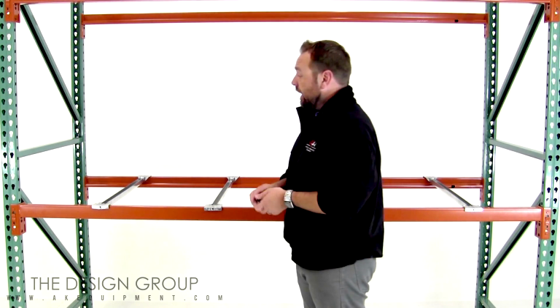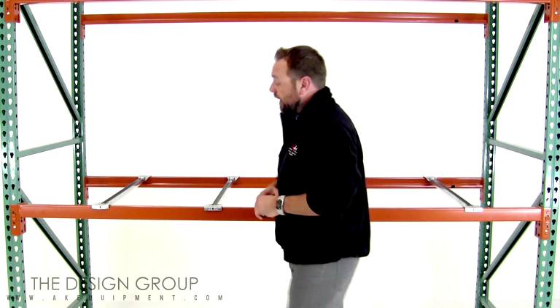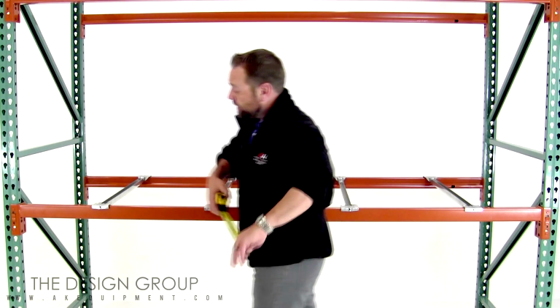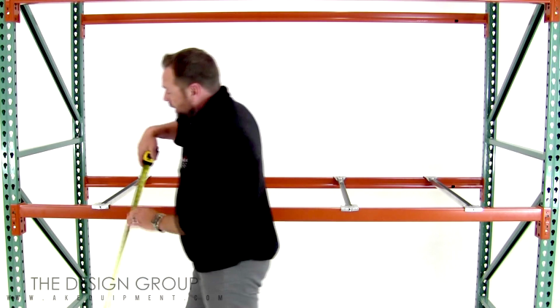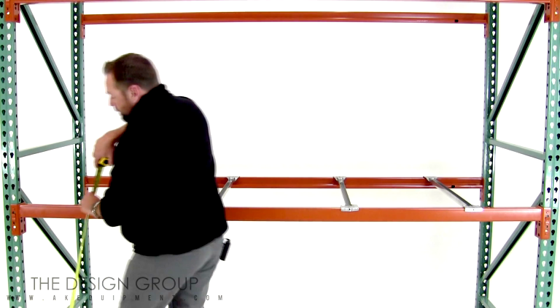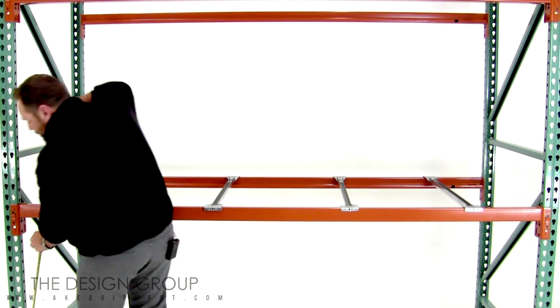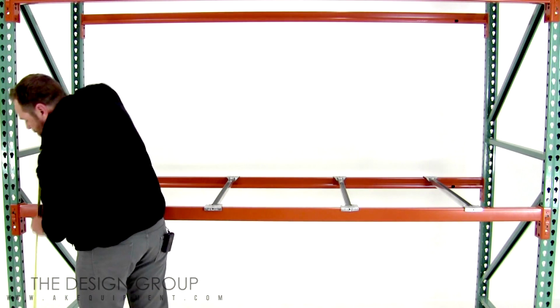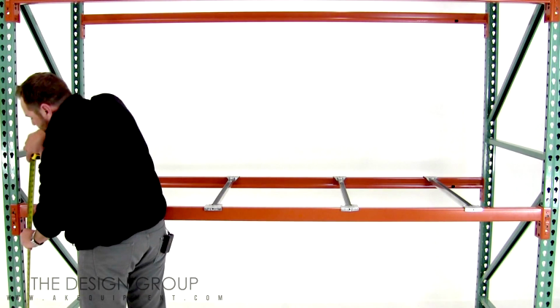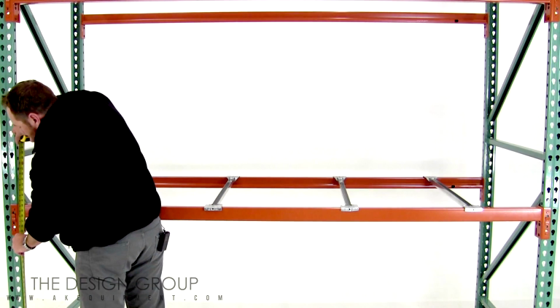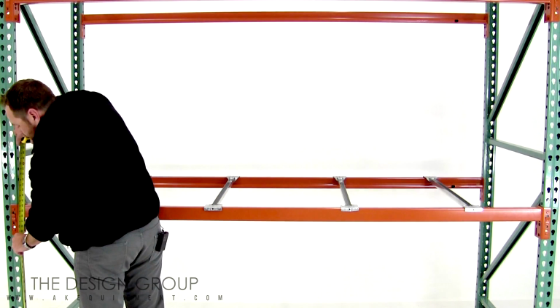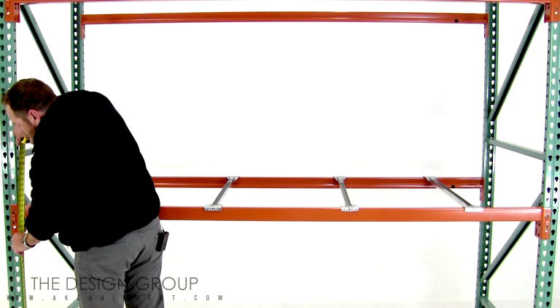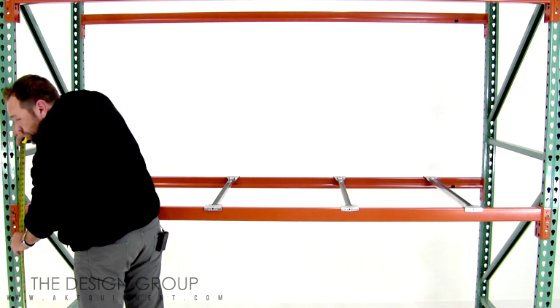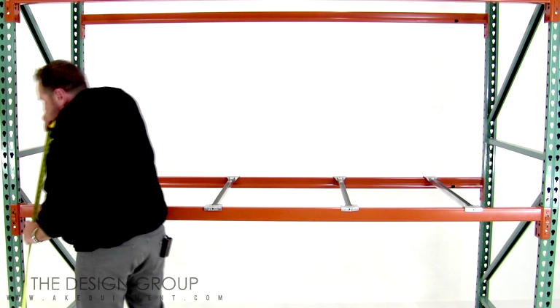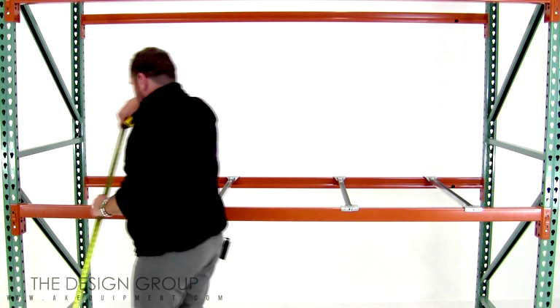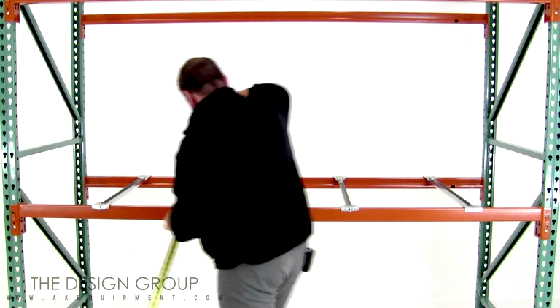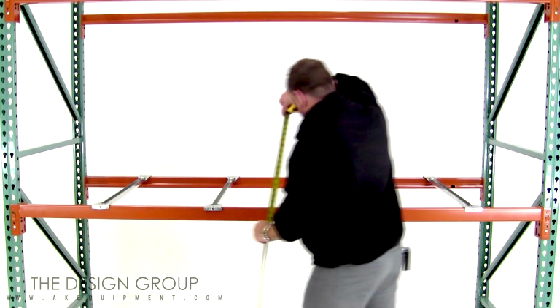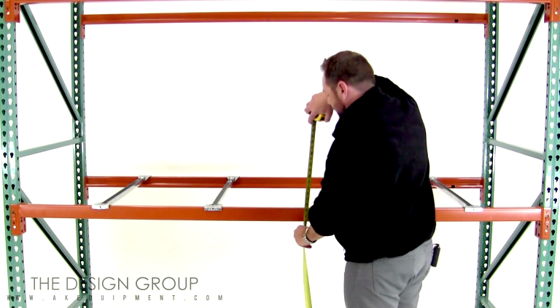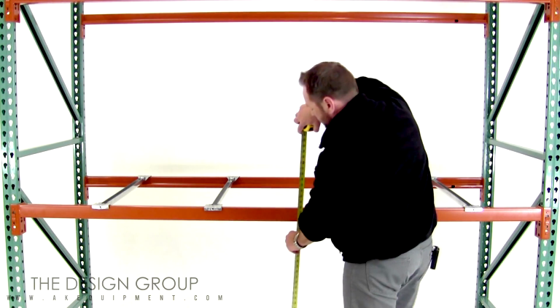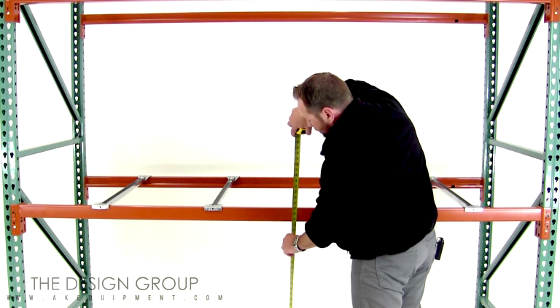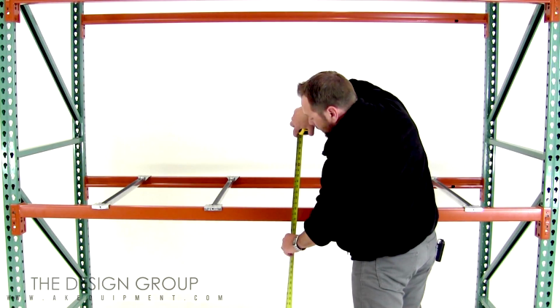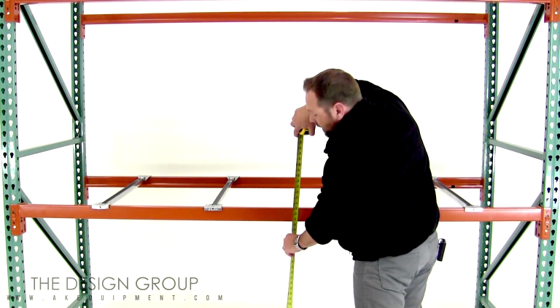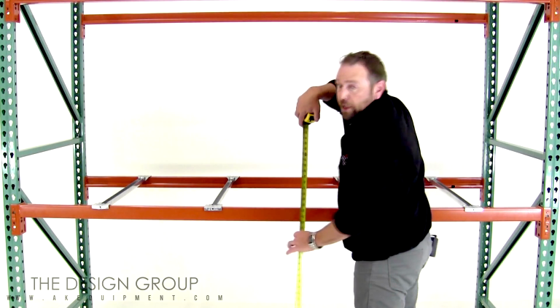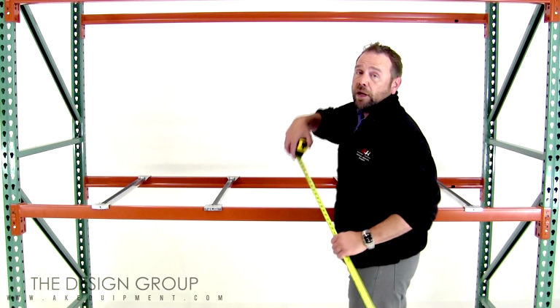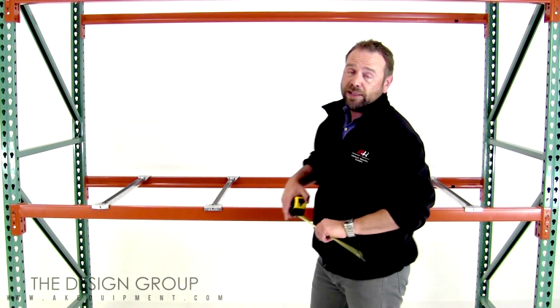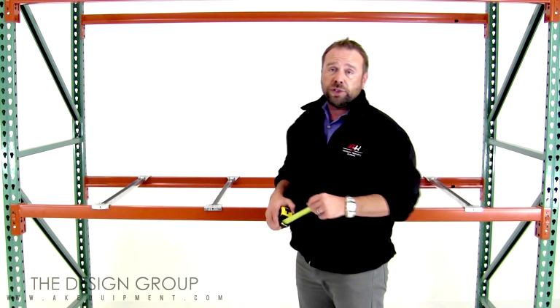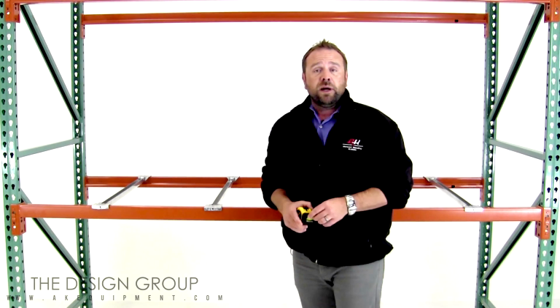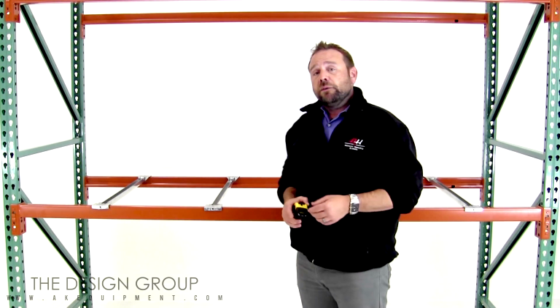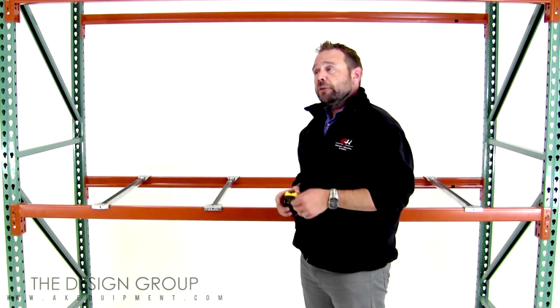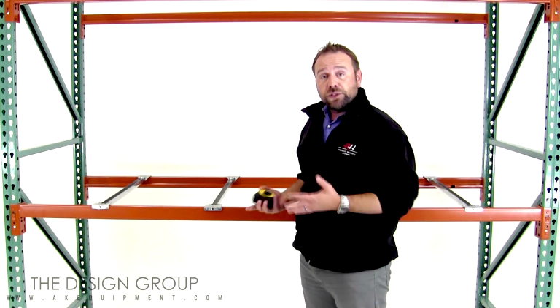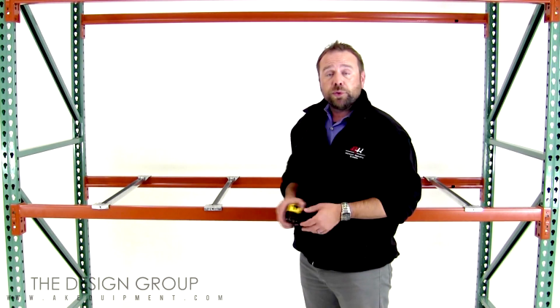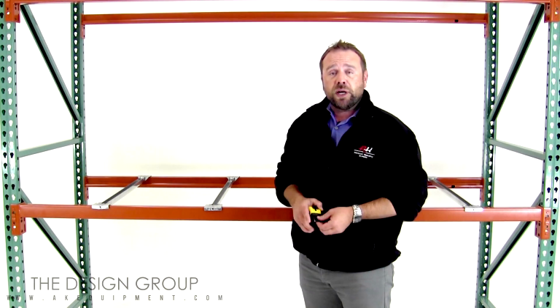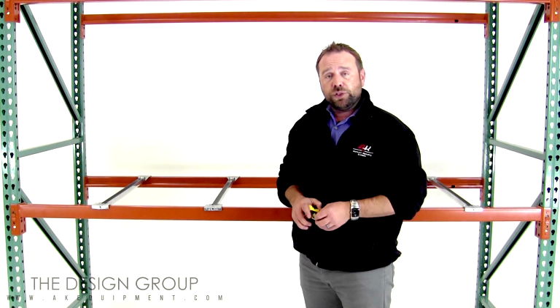A way to find that out is to take your tape measure and measure from one side — this is 38 inches — and then measure in the center from the floor up. You'd be allowed a max deflection of a half inch, so it would be 37 and a half inches.